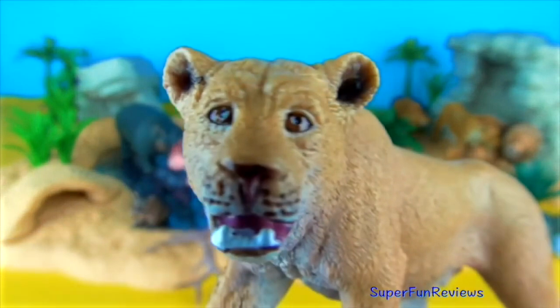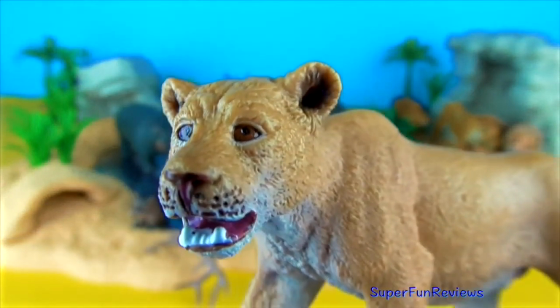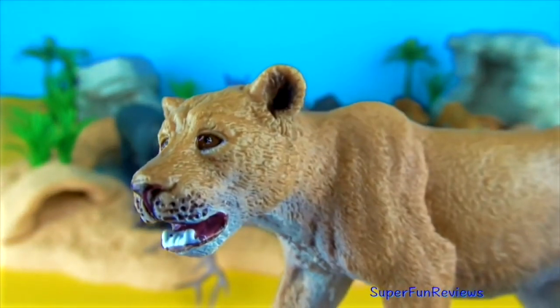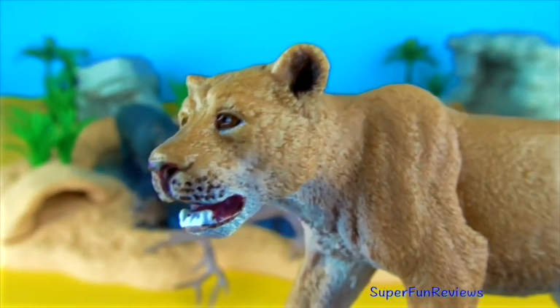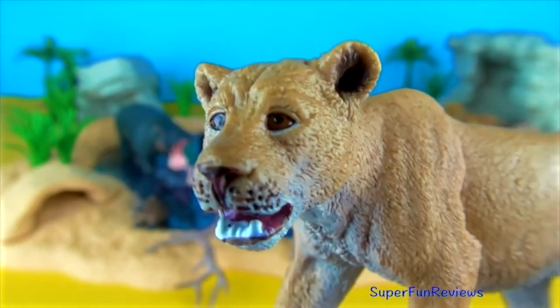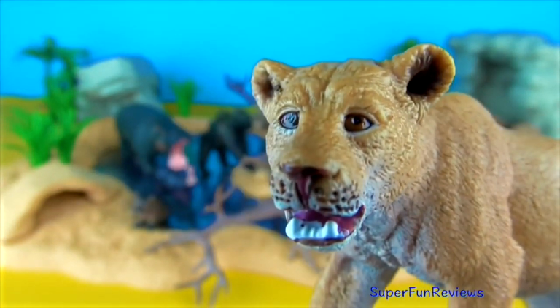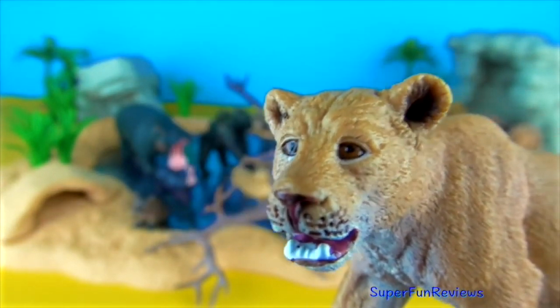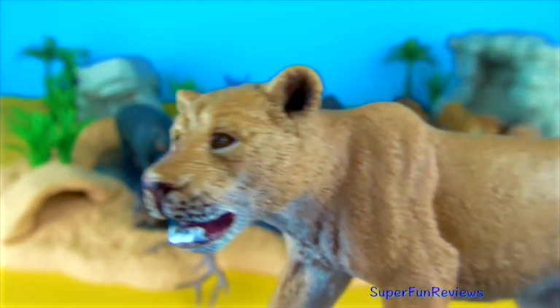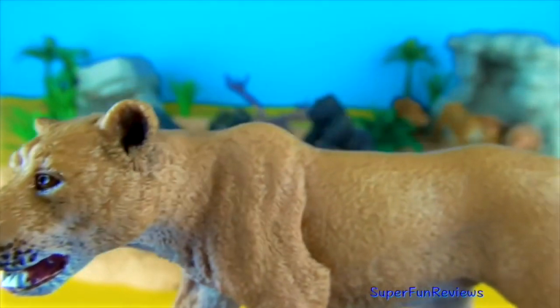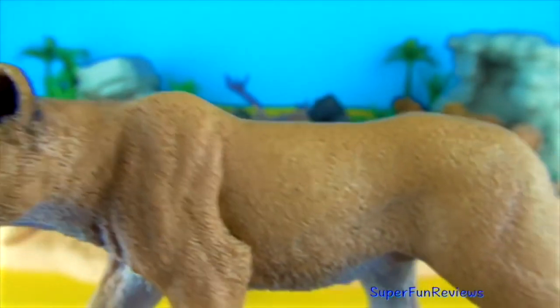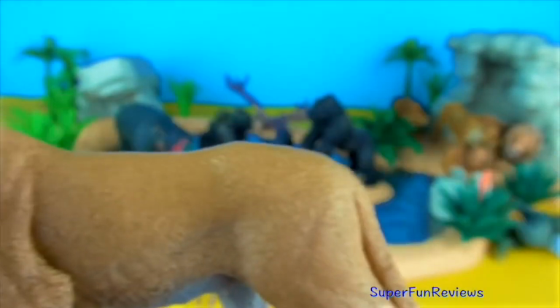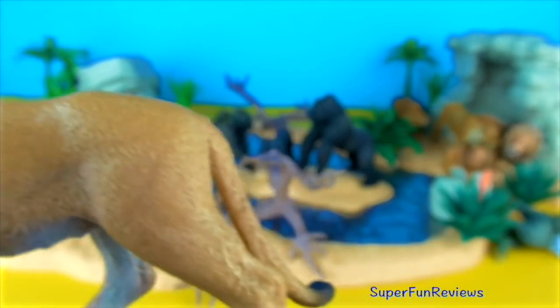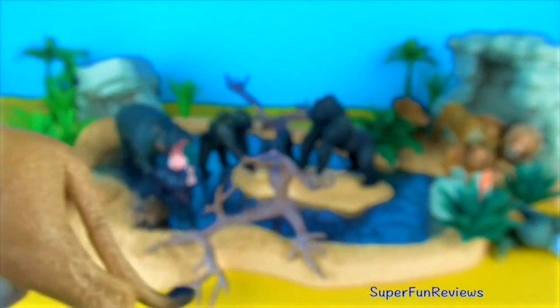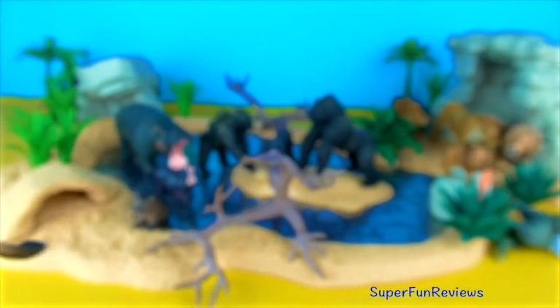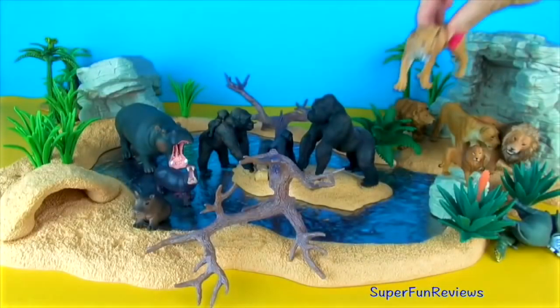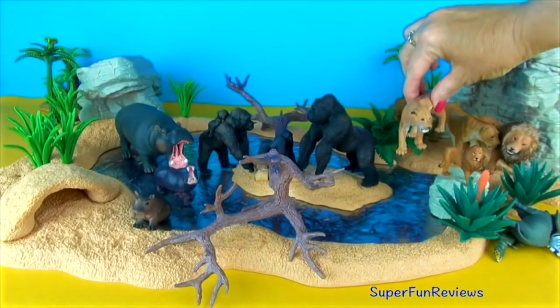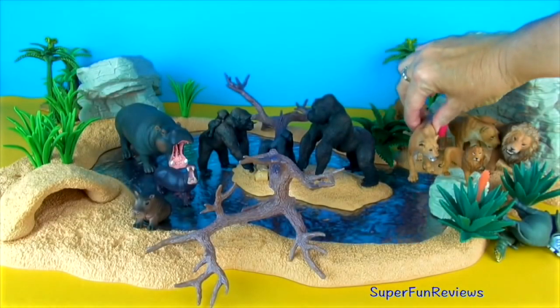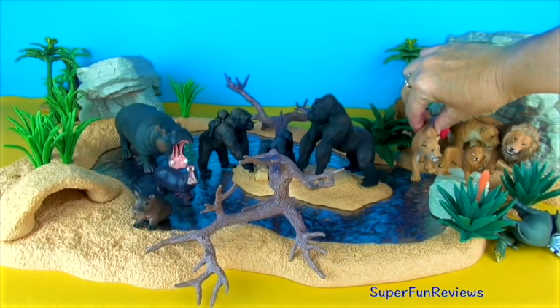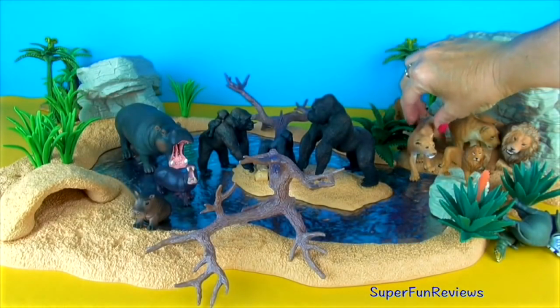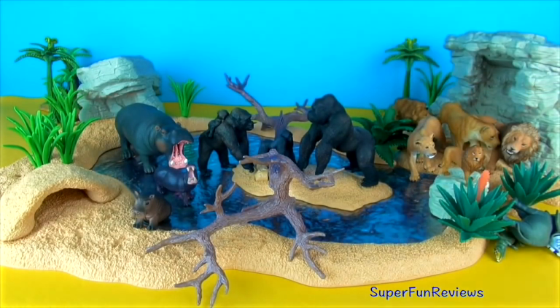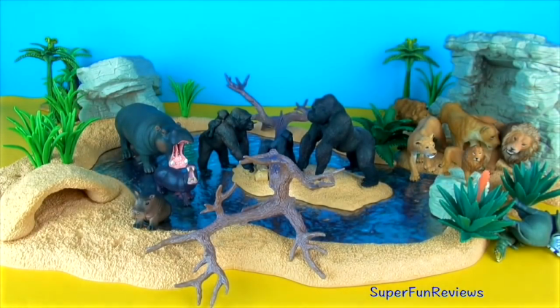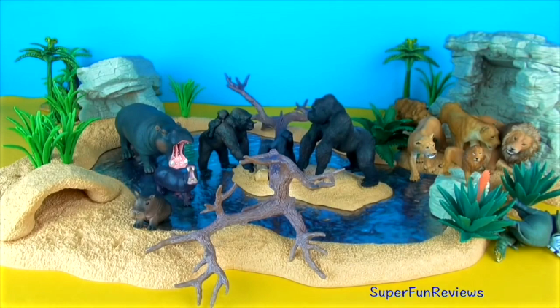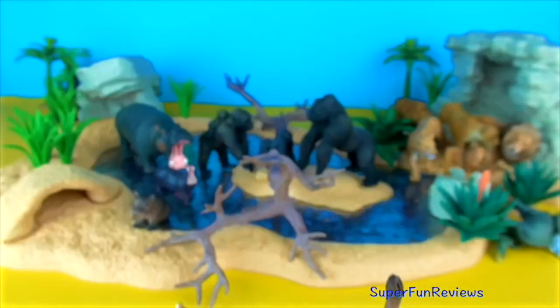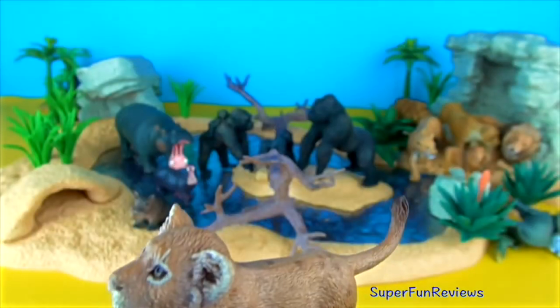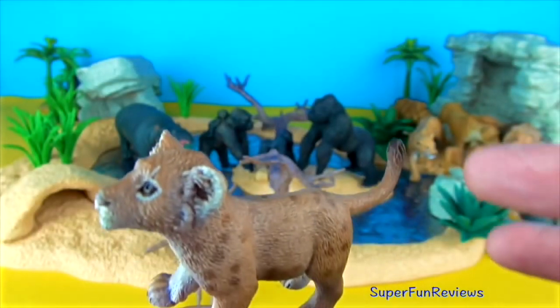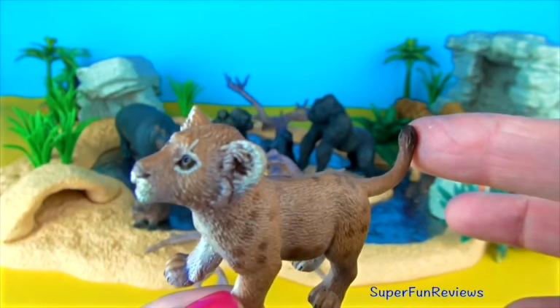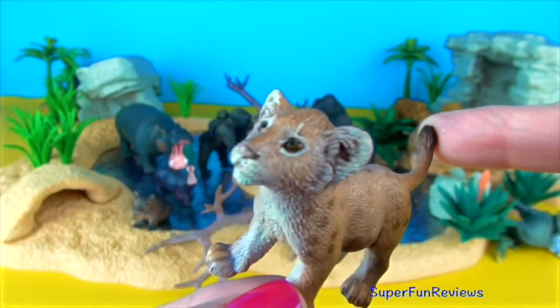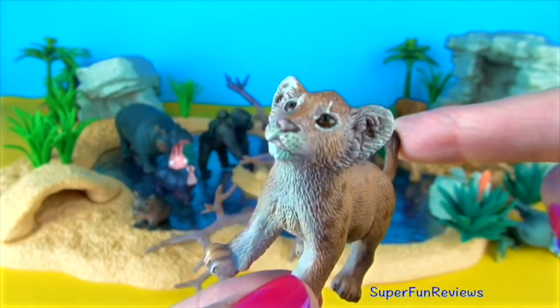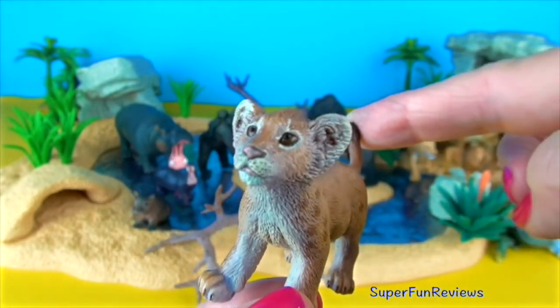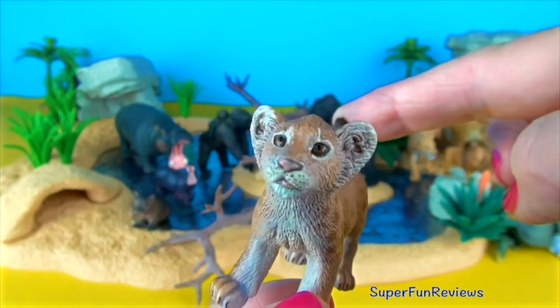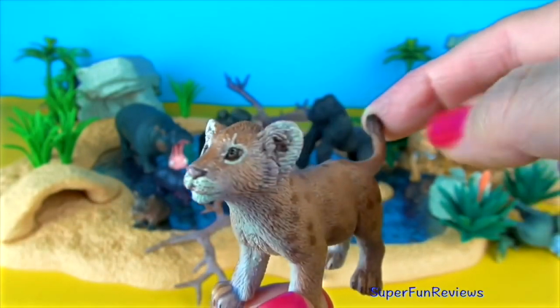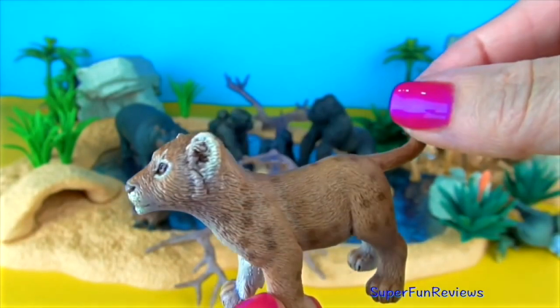They can also be trampled by large animals like buffaloes. When male lions take over a pride, they kill all the cubs so they can sire their own with the lionesses.